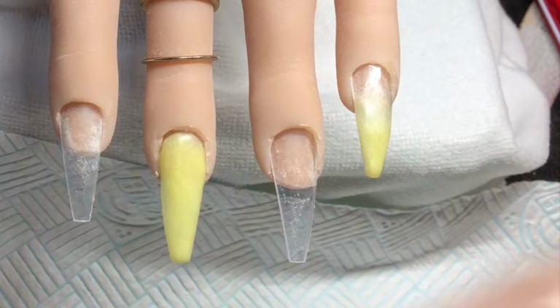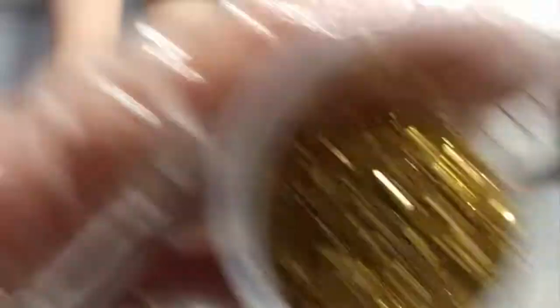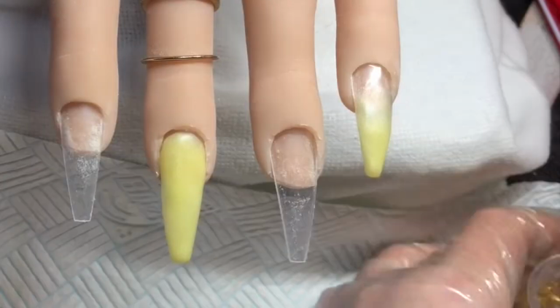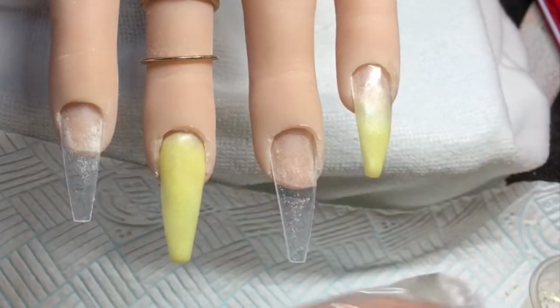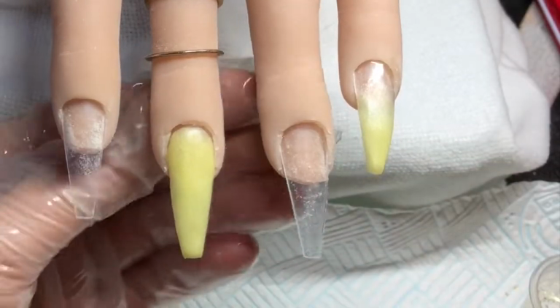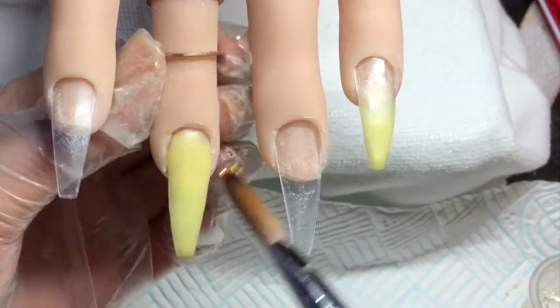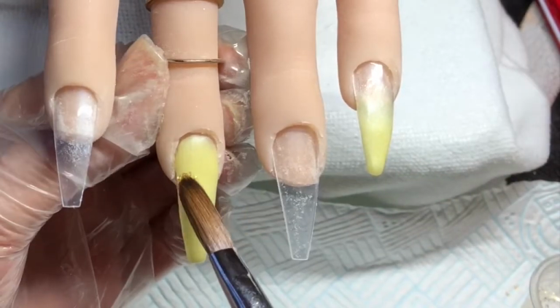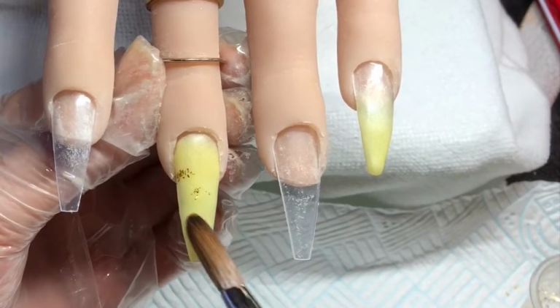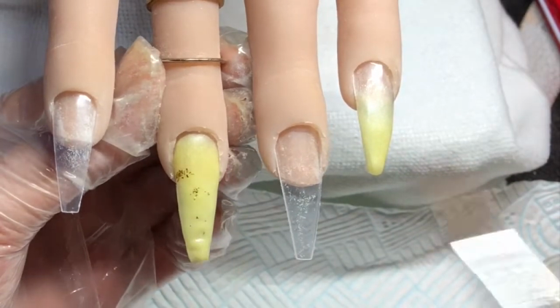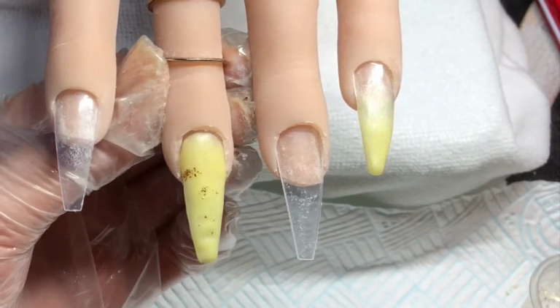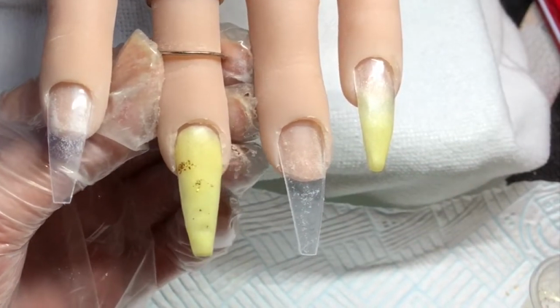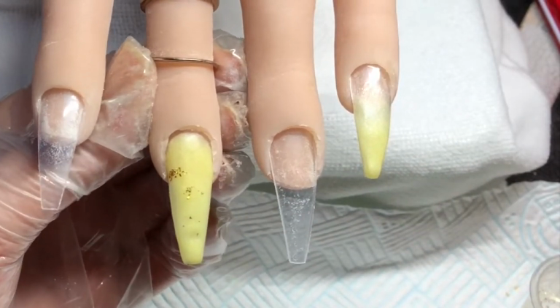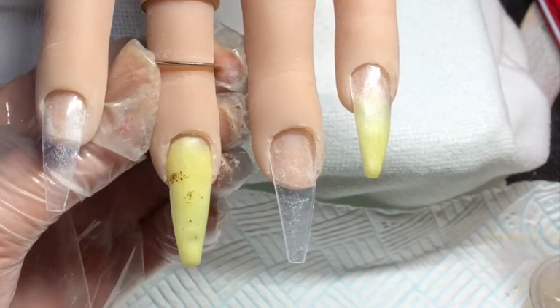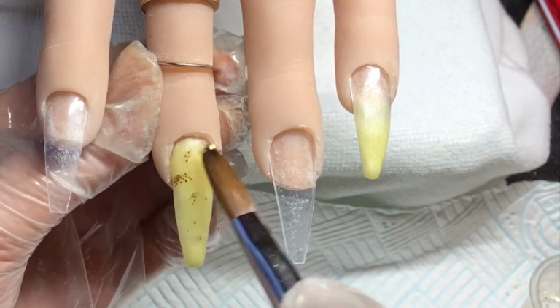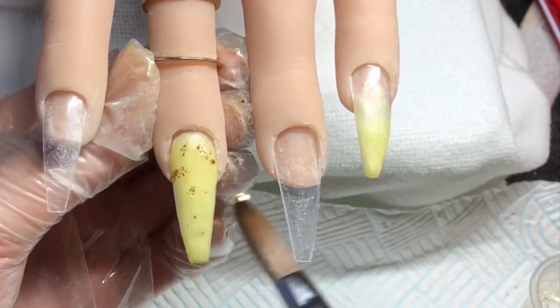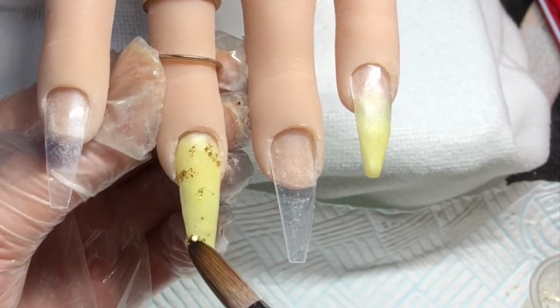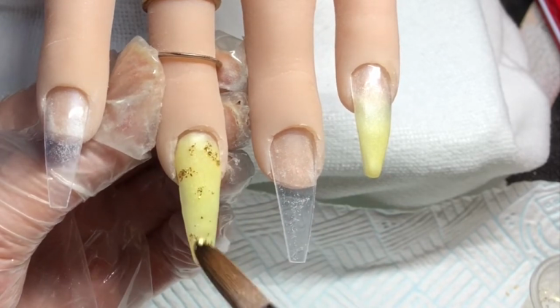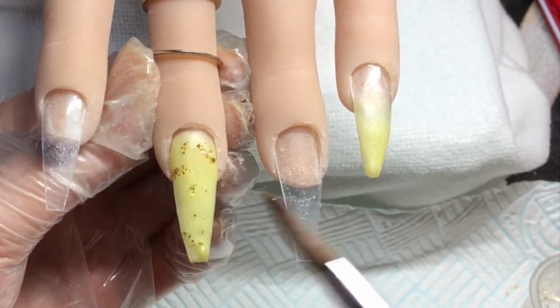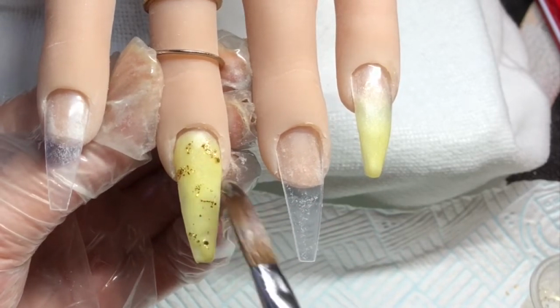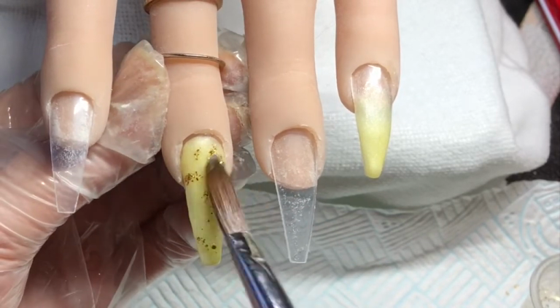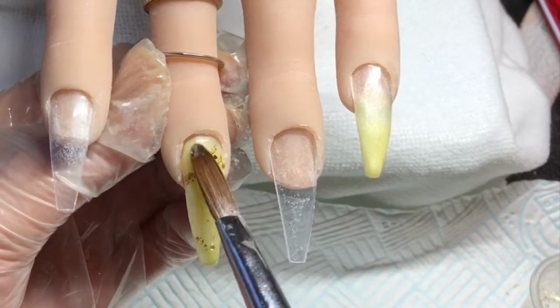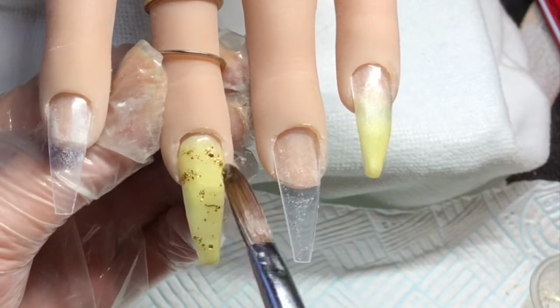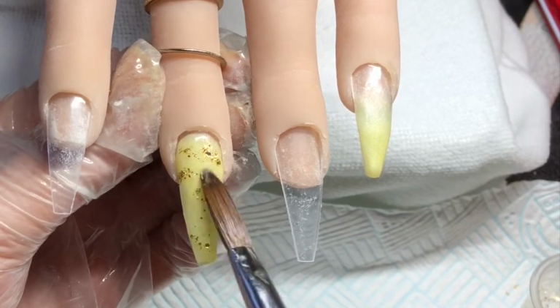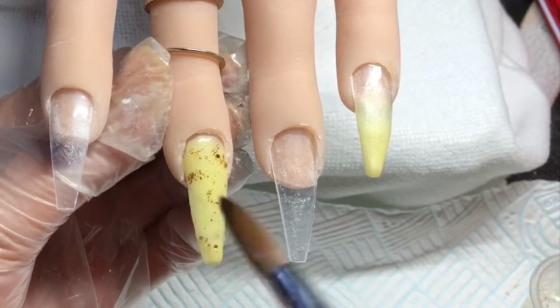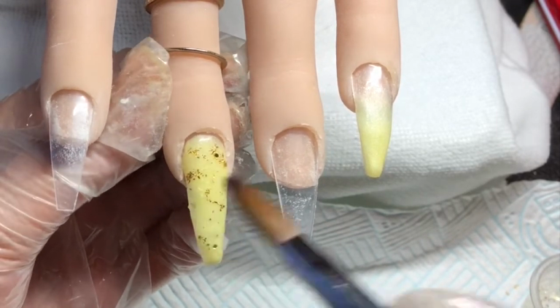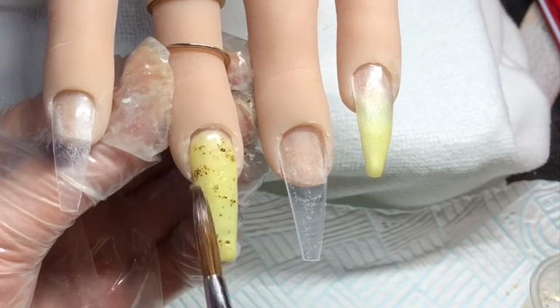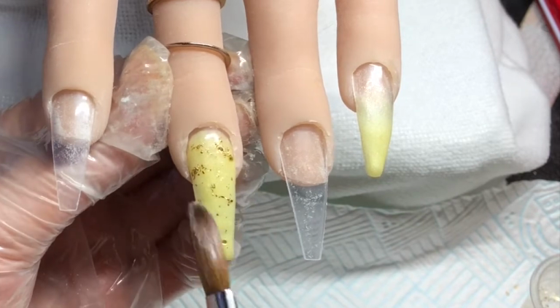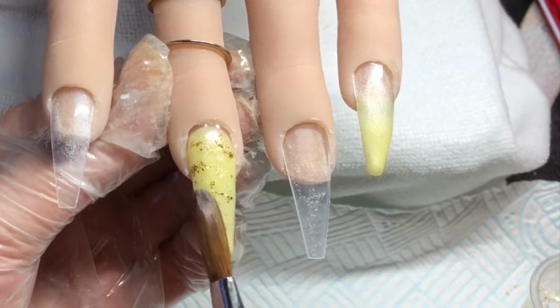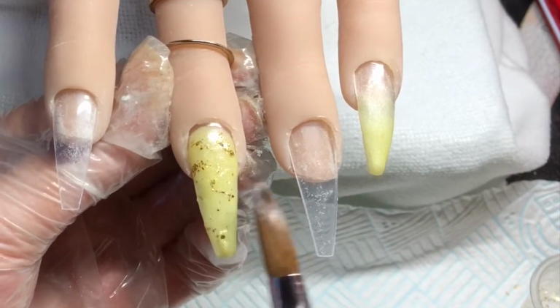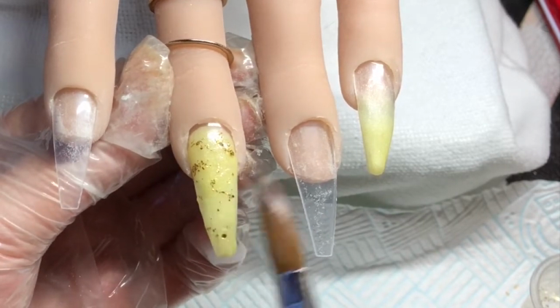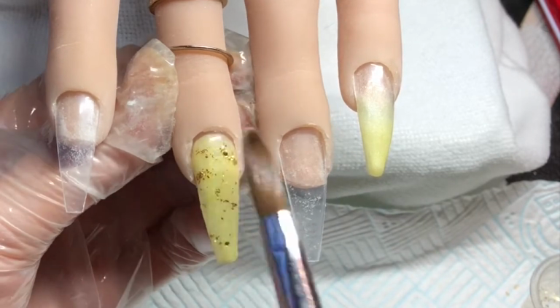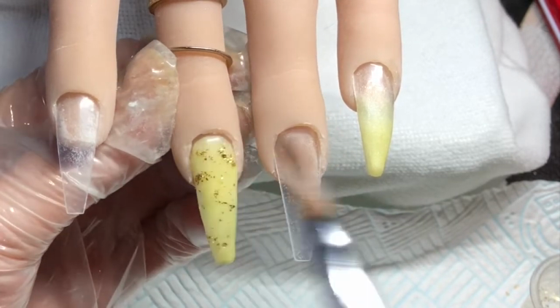I've got a really fine glitter and I'm just tapping that all over this nail, as I didn't want a full glitter nail so I didn't go mad for a change.